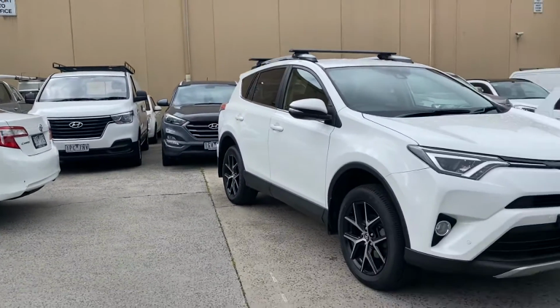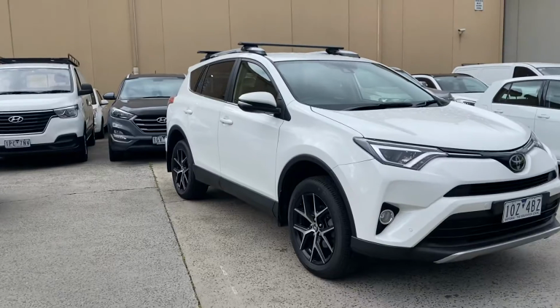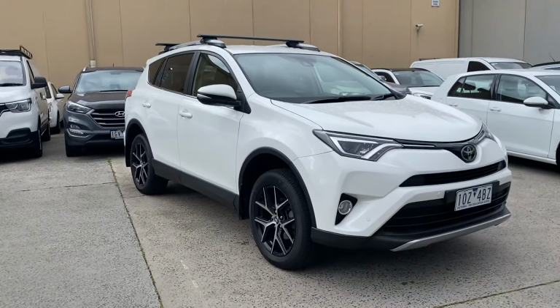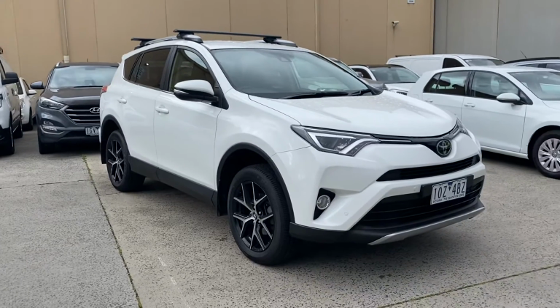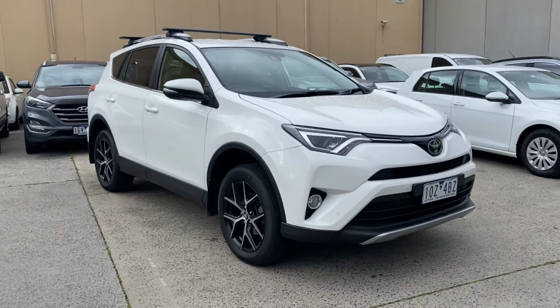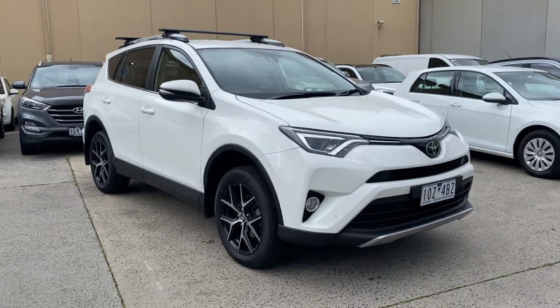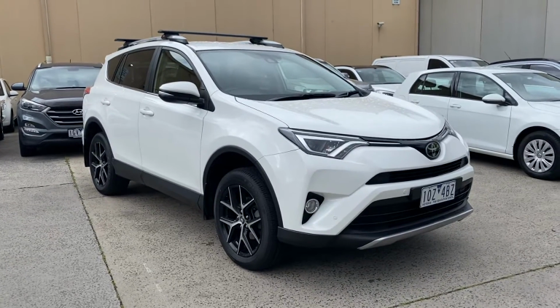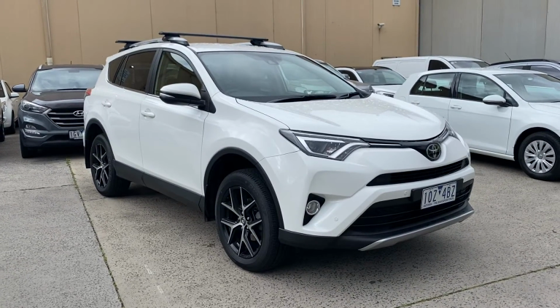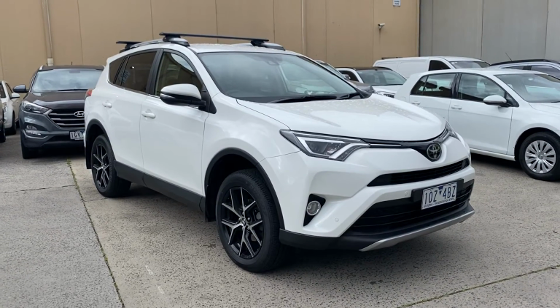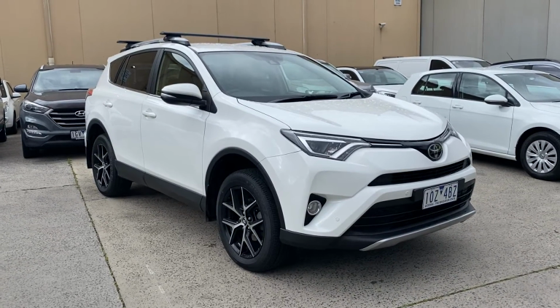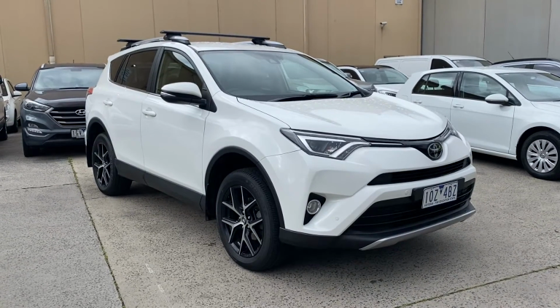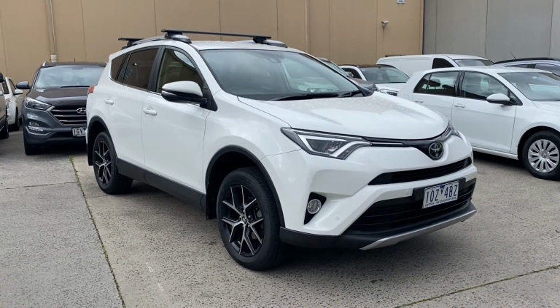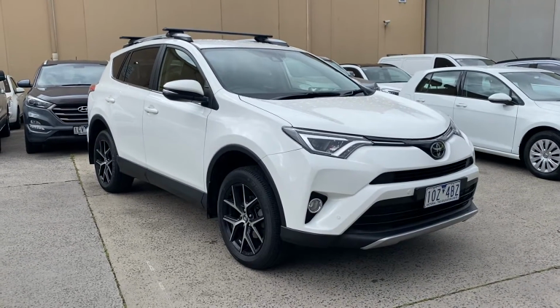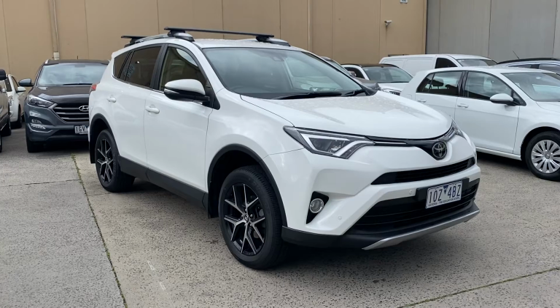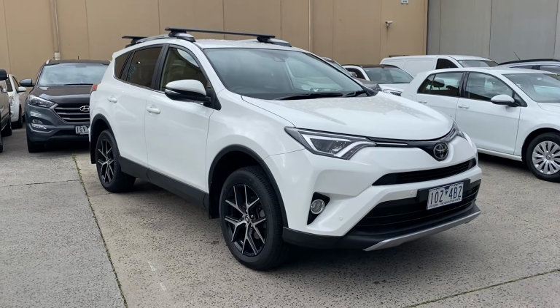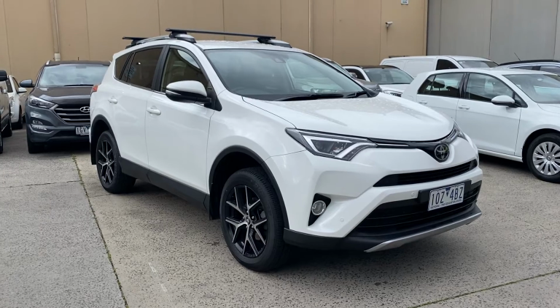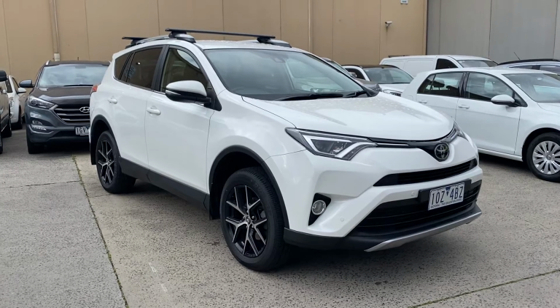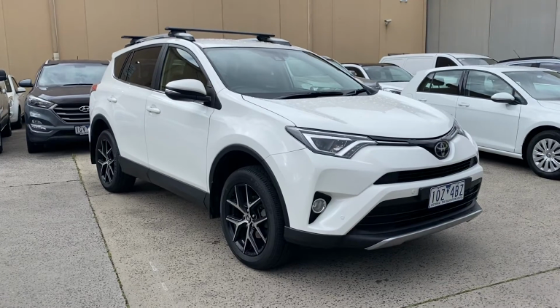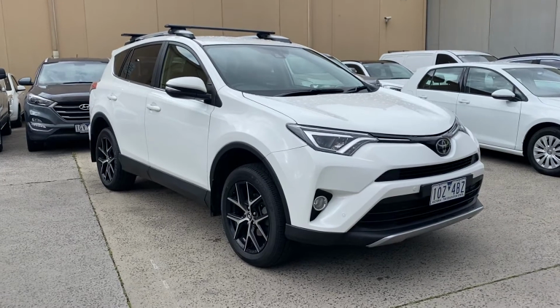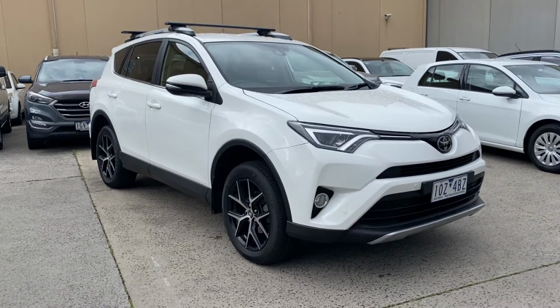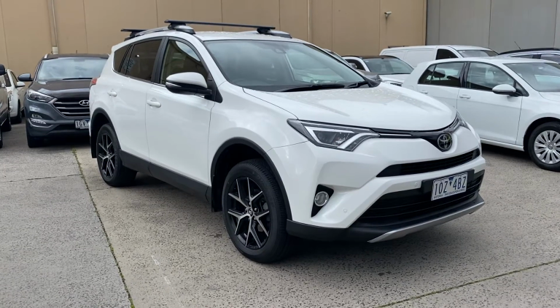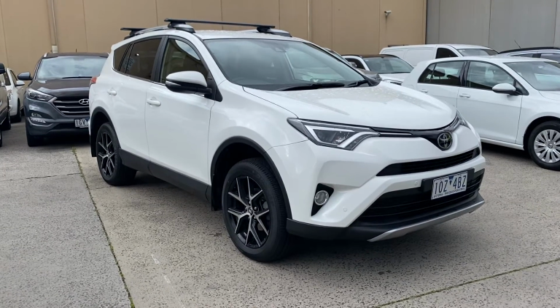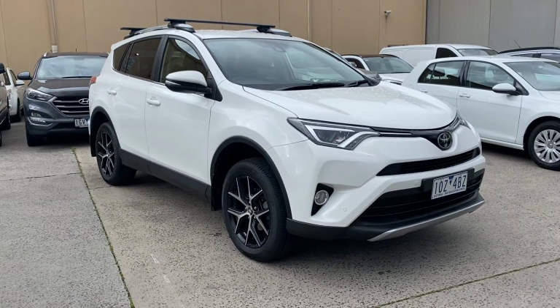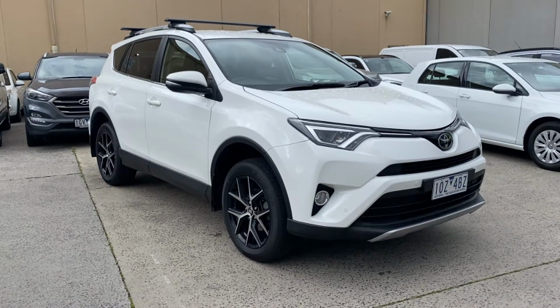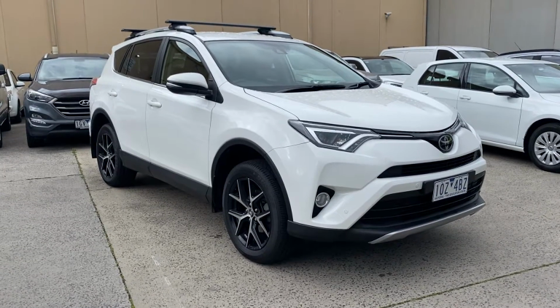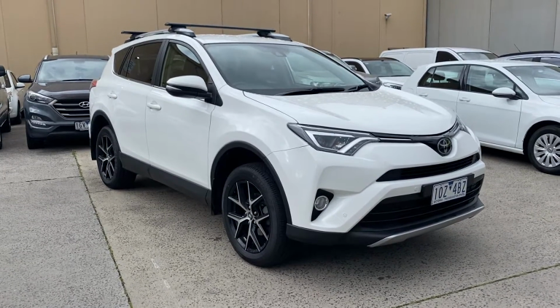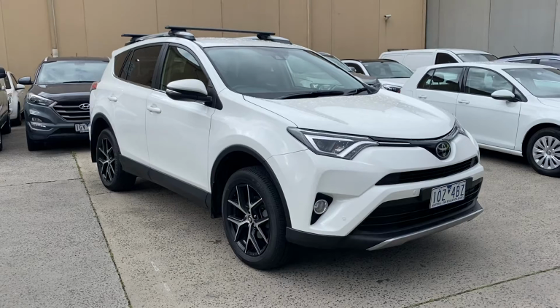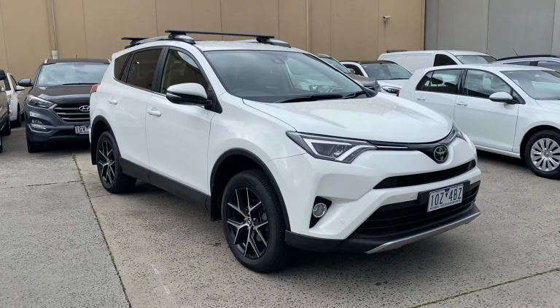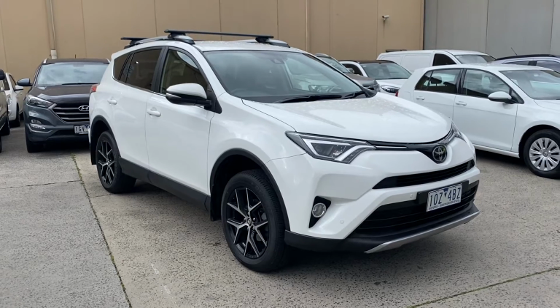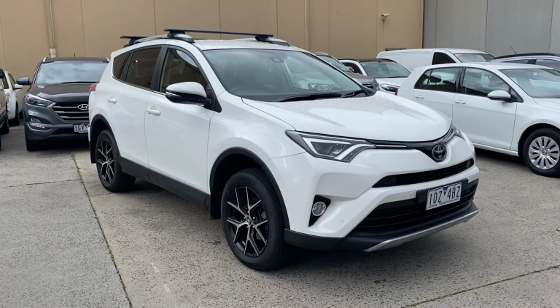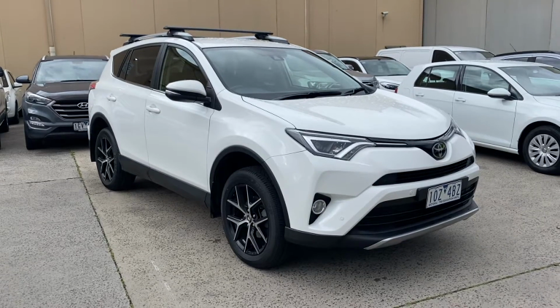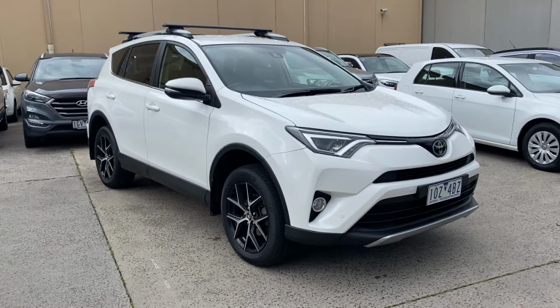Coming back to the car, this one has got one previous registered keeper — it was a company vehicle. It comes with a full service record, and as we go around the car today I will point out any imperfections such as stone chips or scratches to give you a really good indication of the condition in which it's been kept.